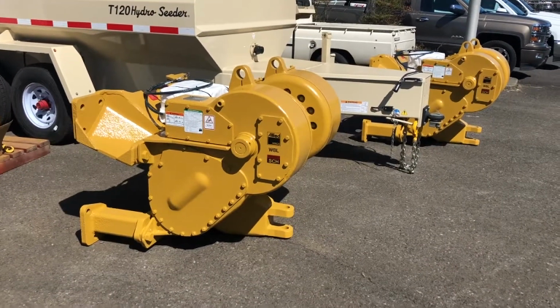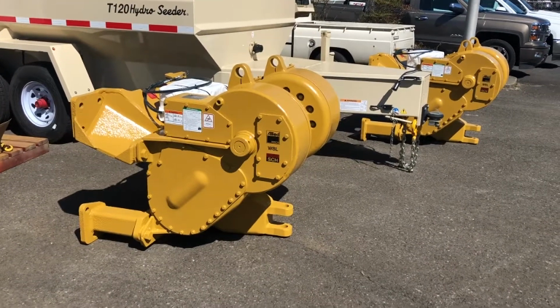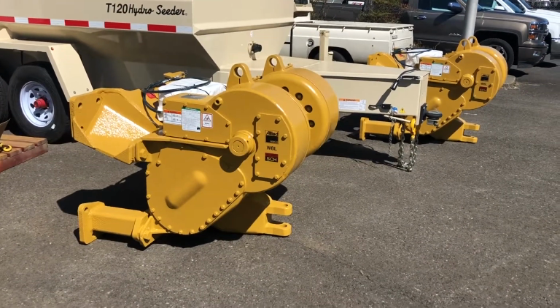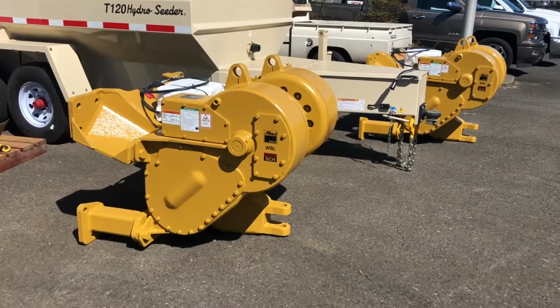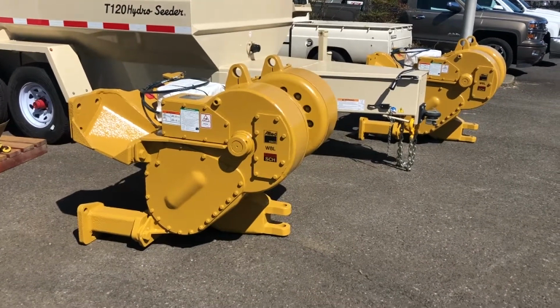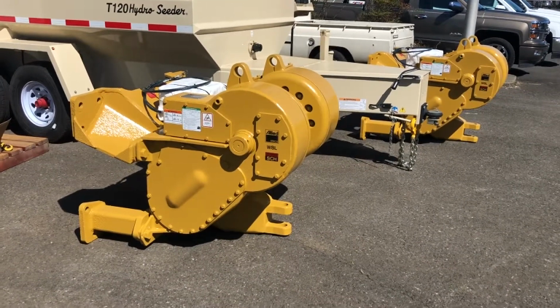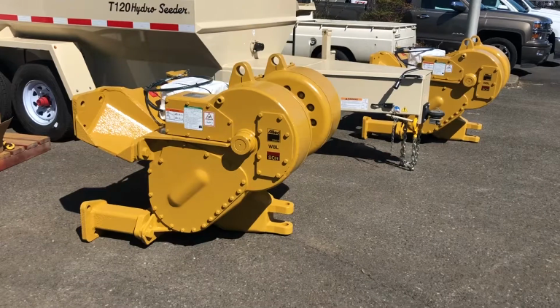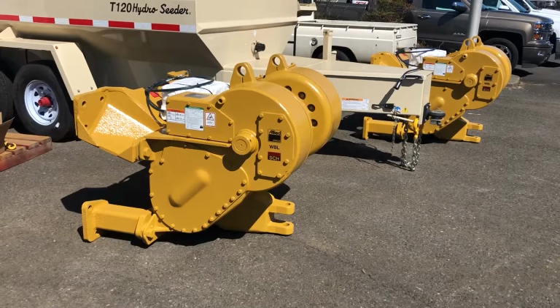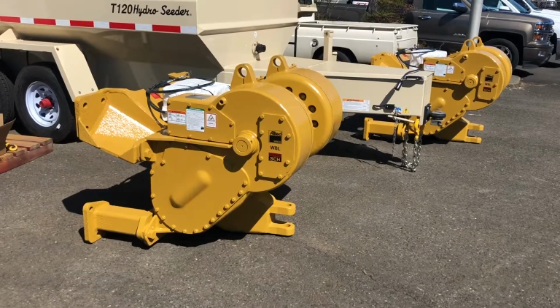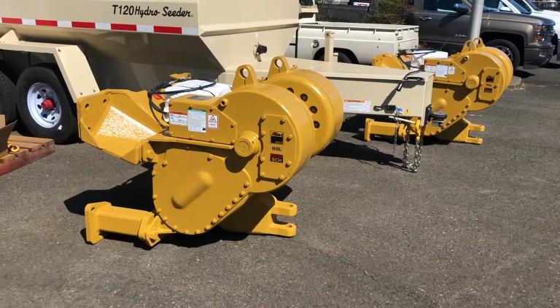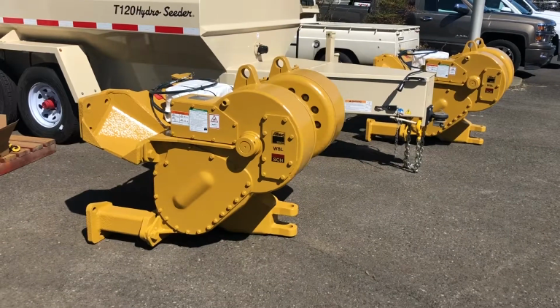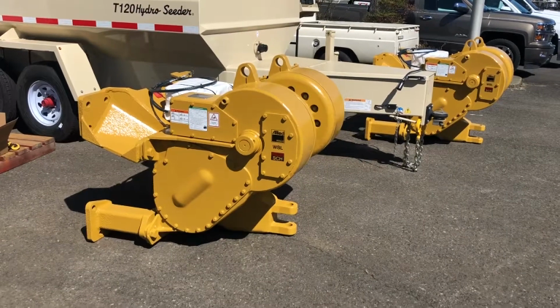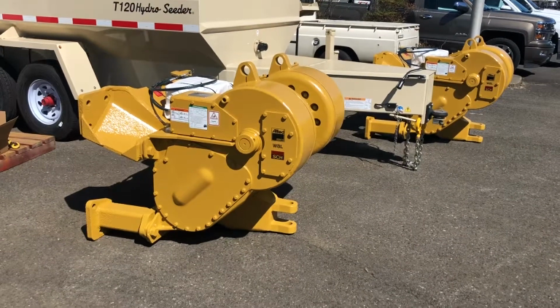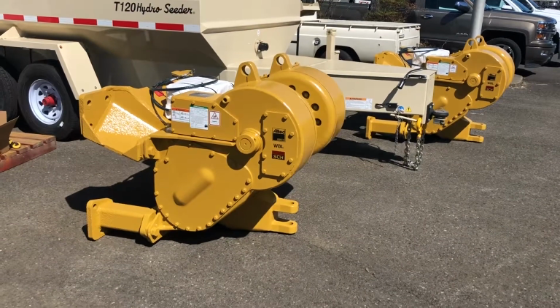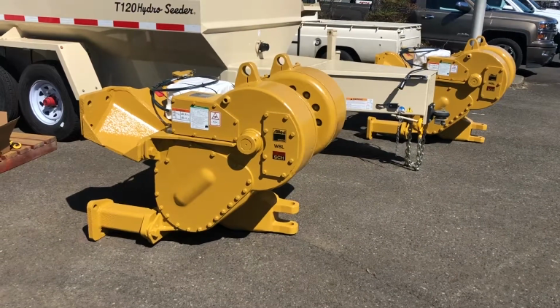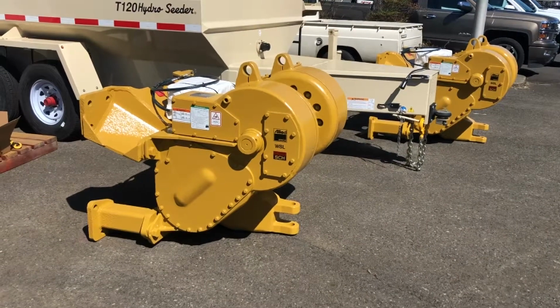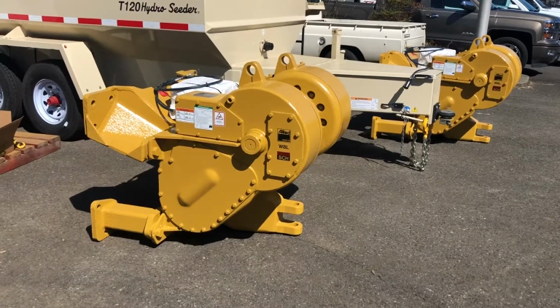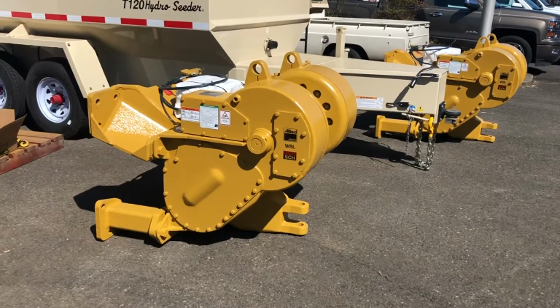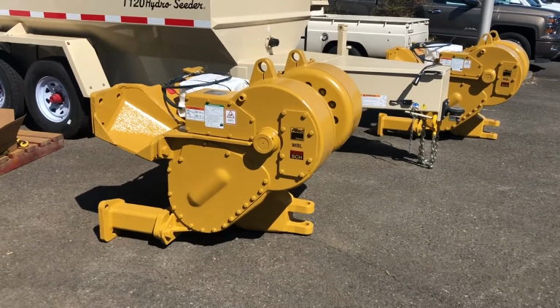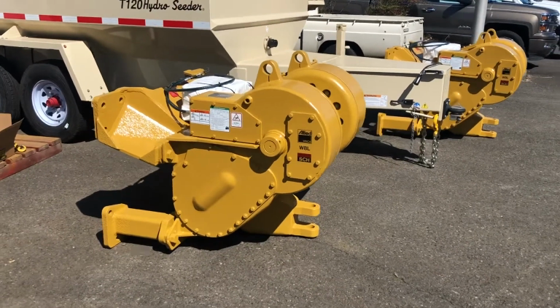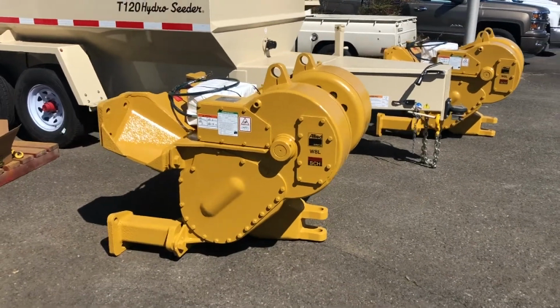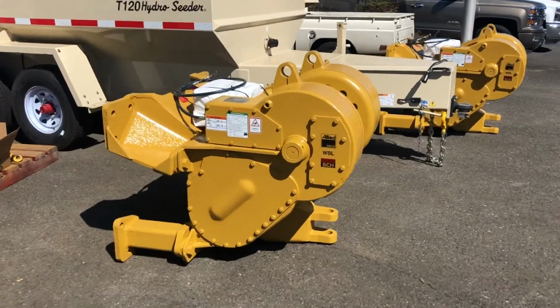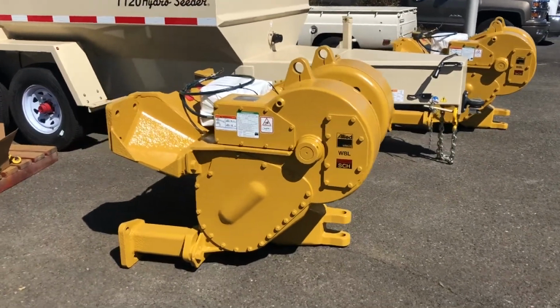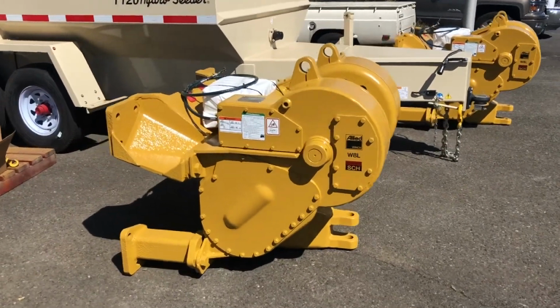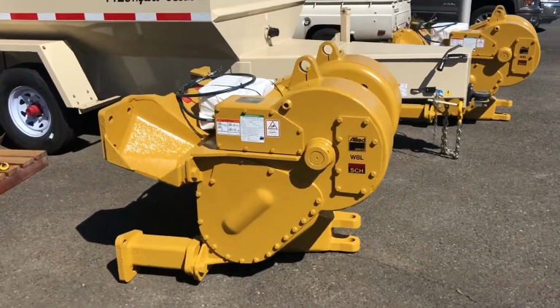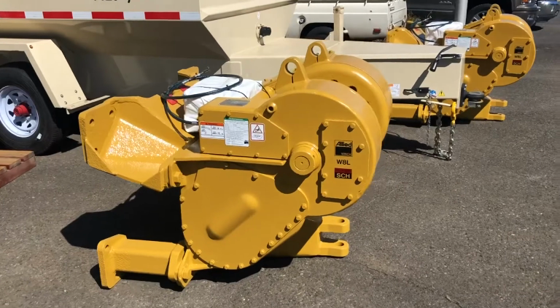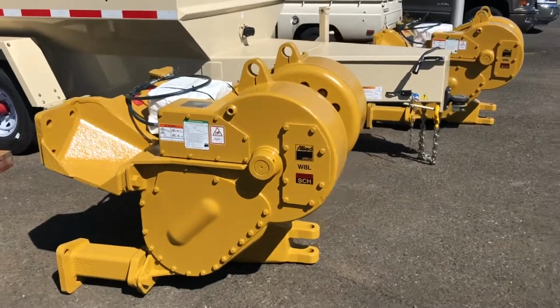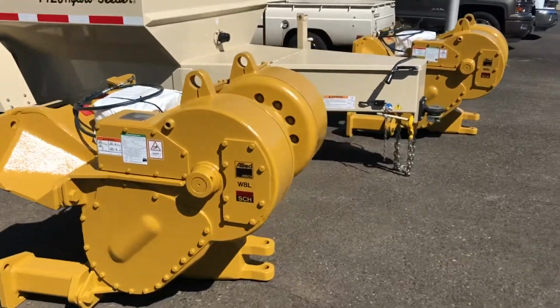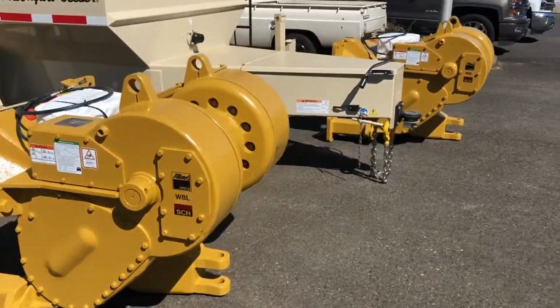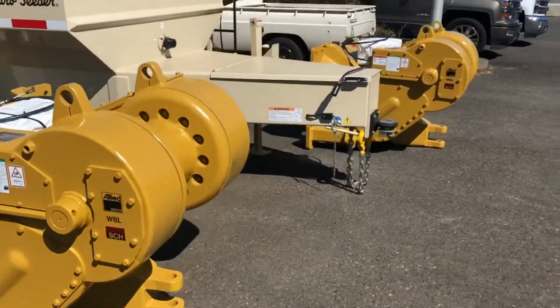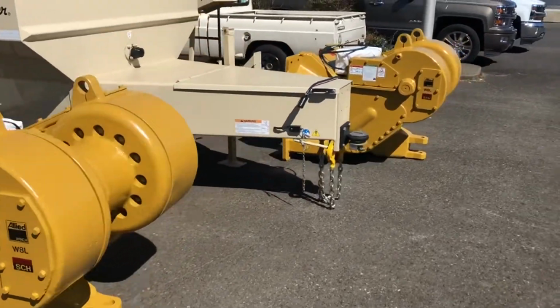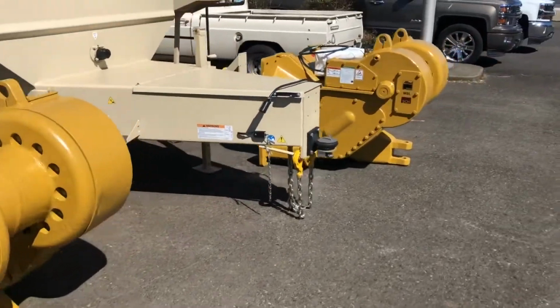Here's the finished product — it's a pair of W8Ls ready for installation on a D7R, D7H, etc.